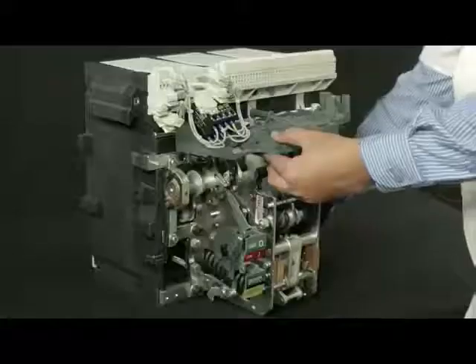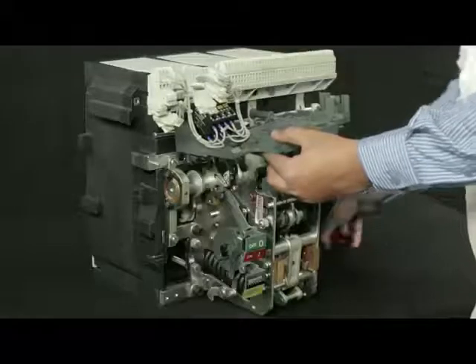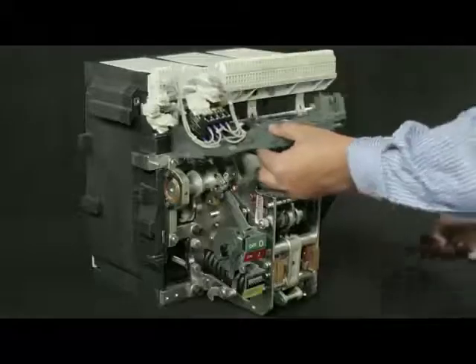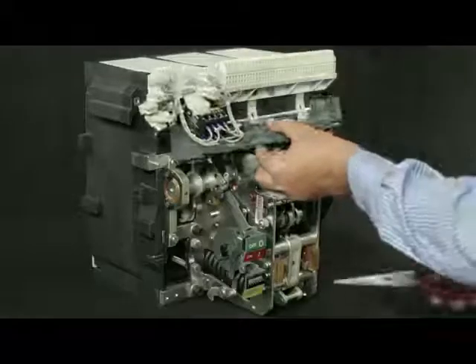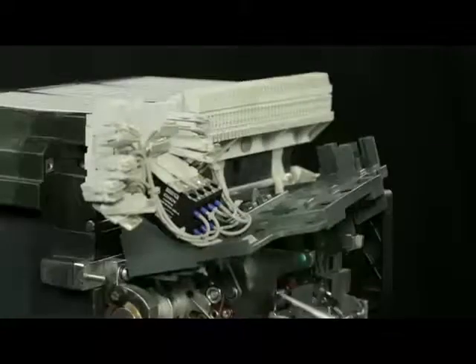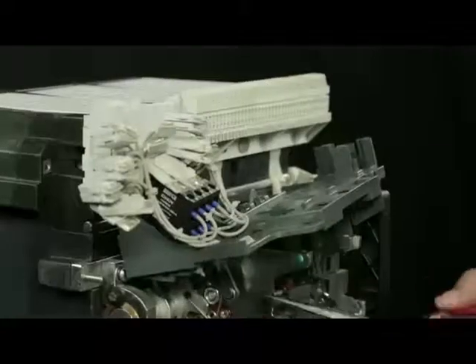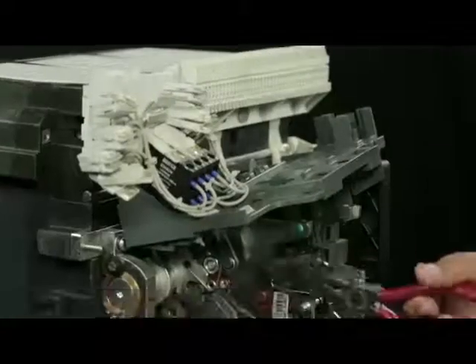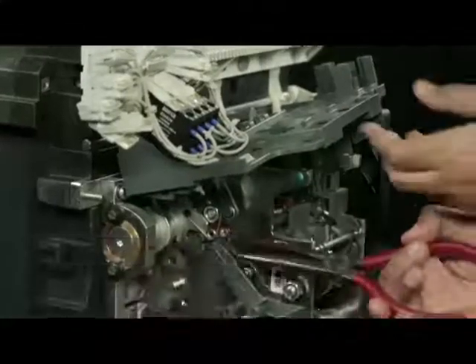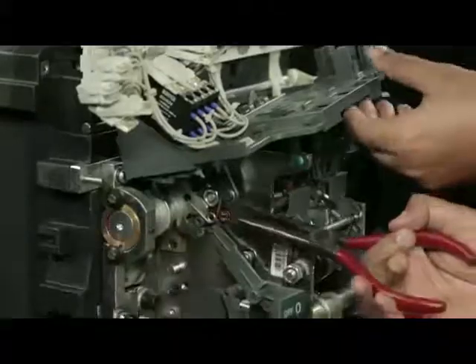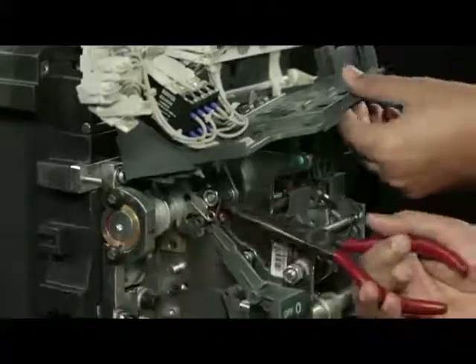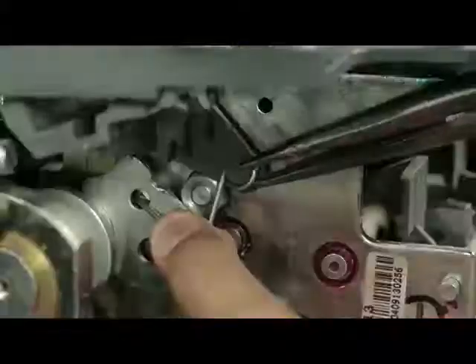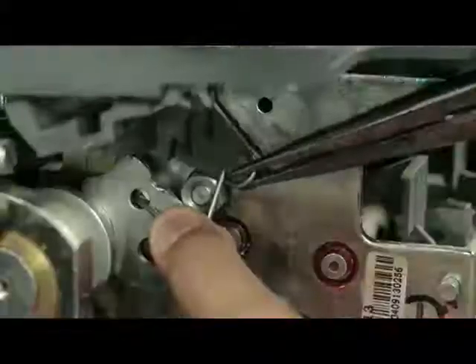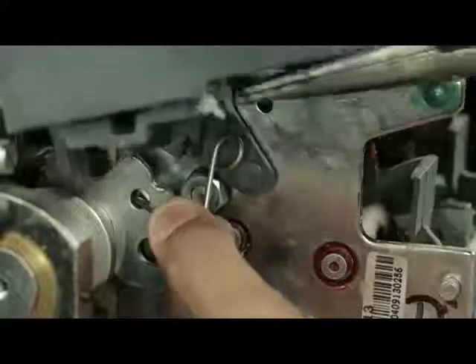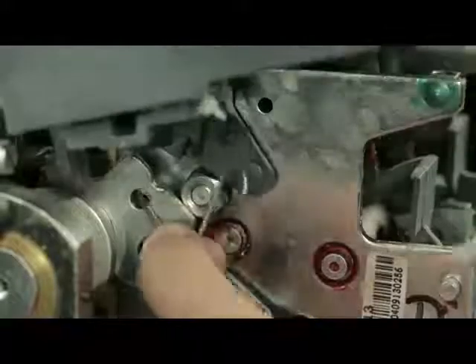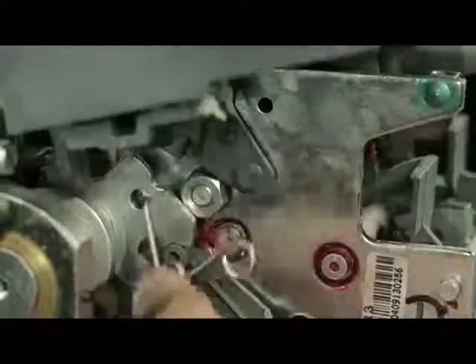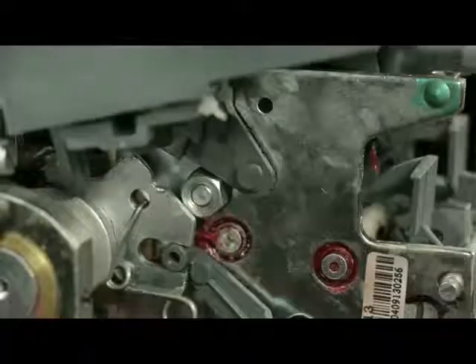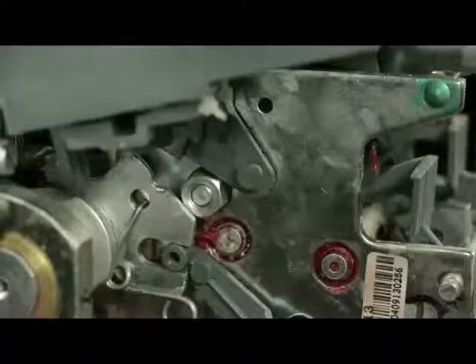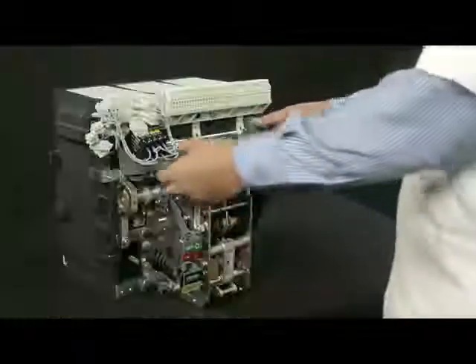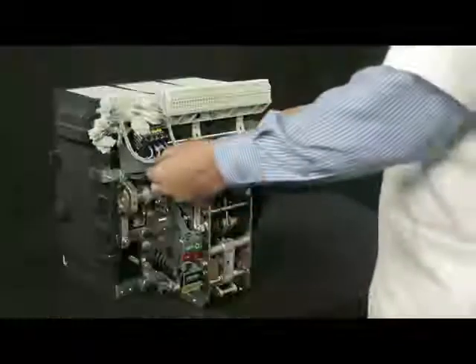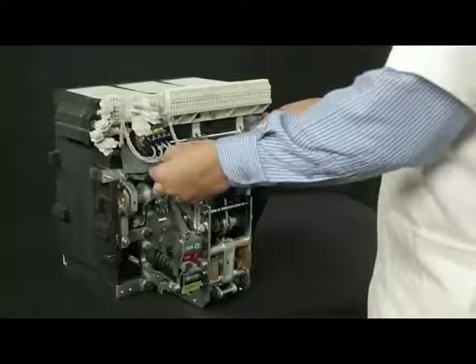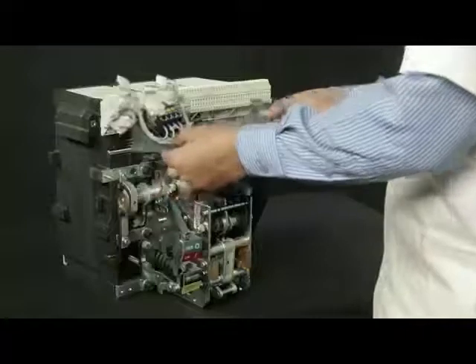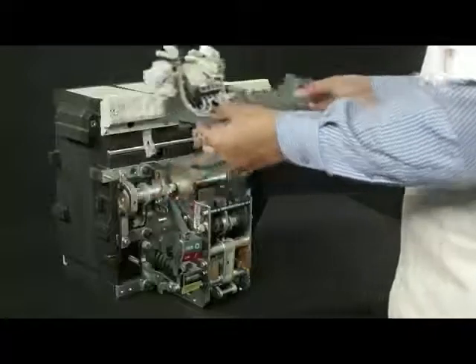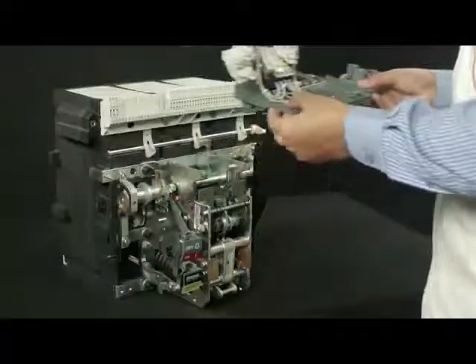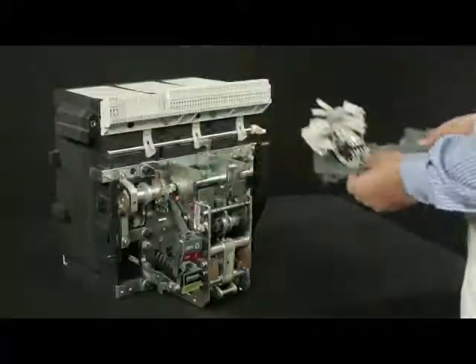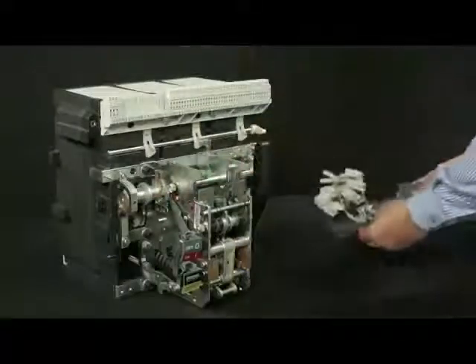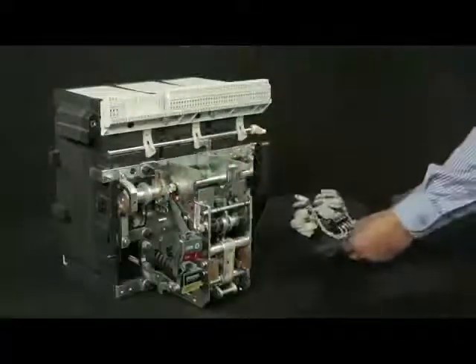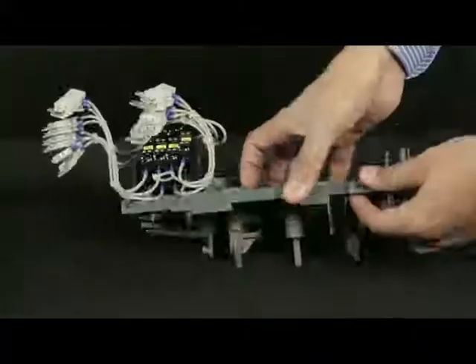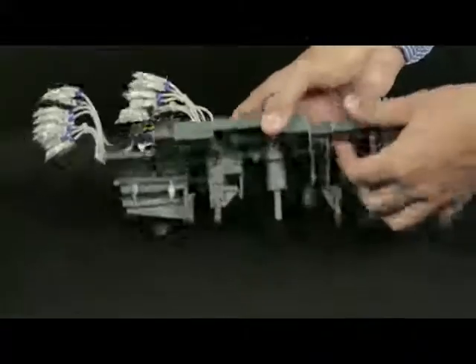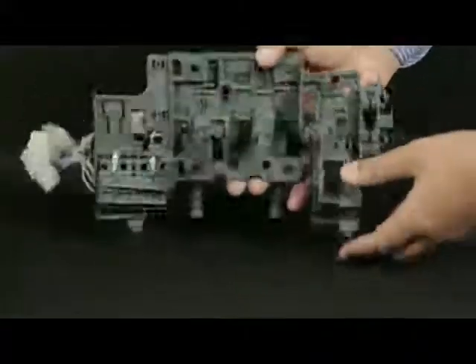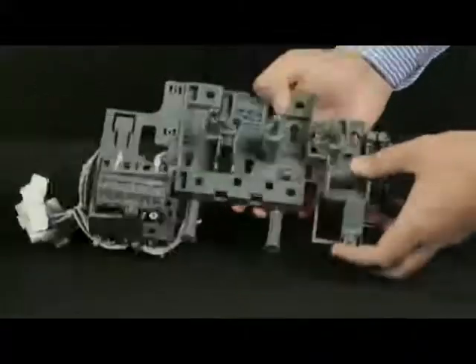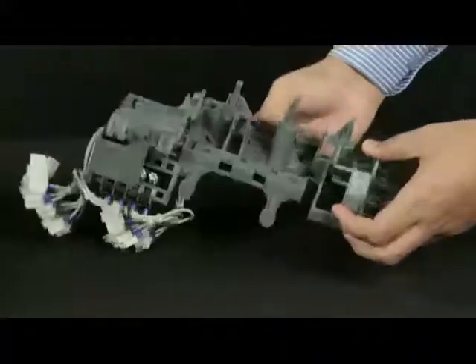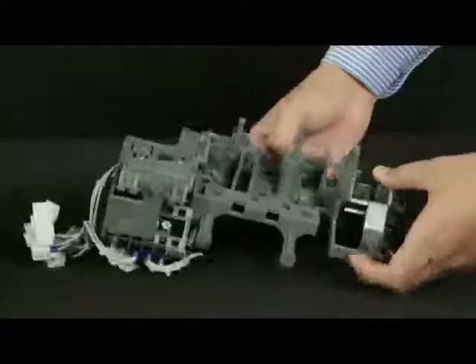Delatch it from spring using nose plier. Now take the top plate out from breaker. Flip the top plate upside down.